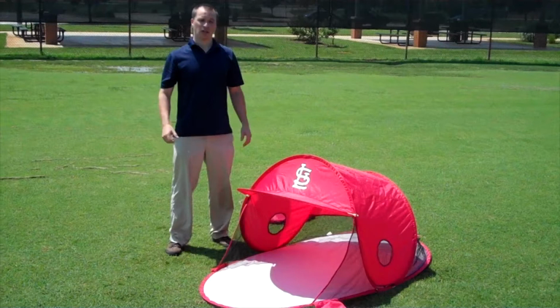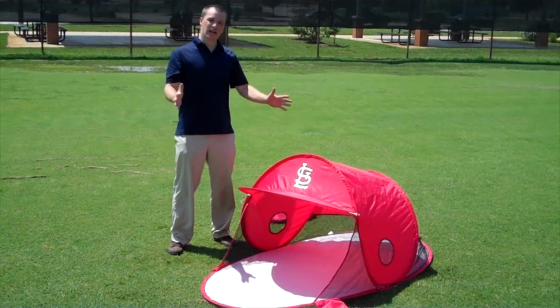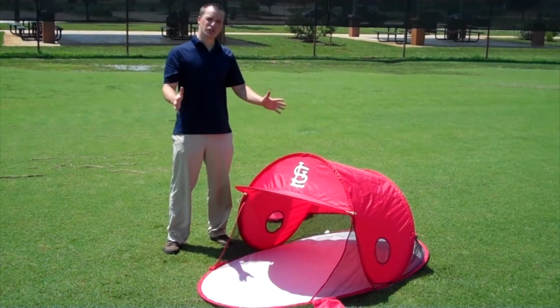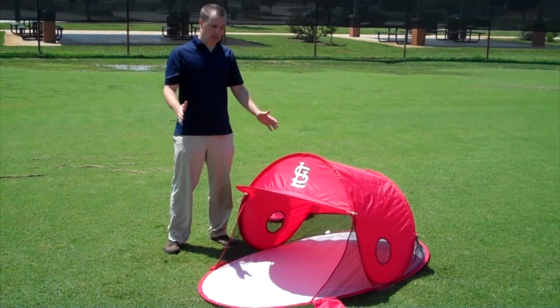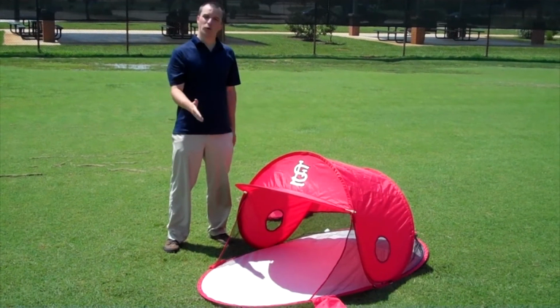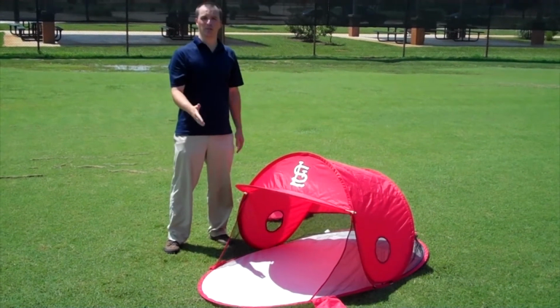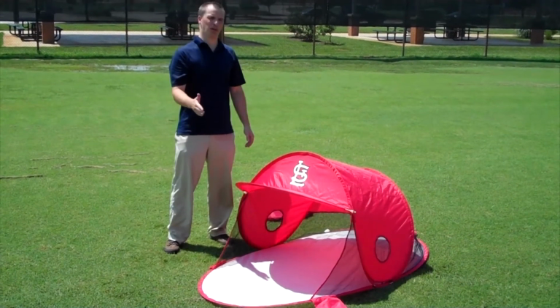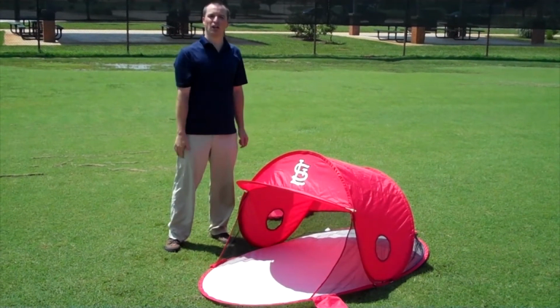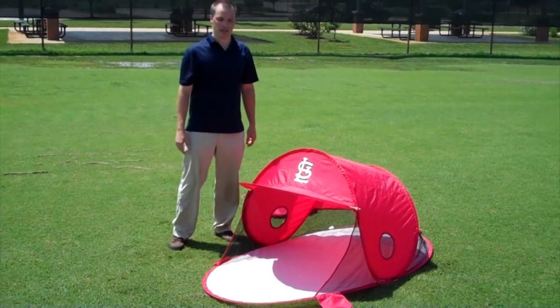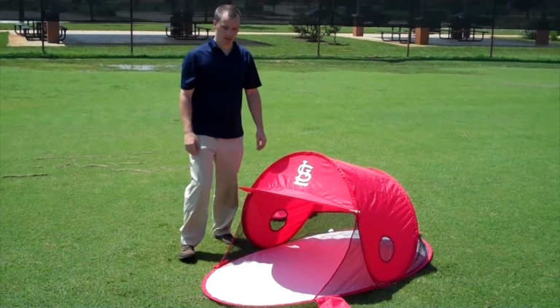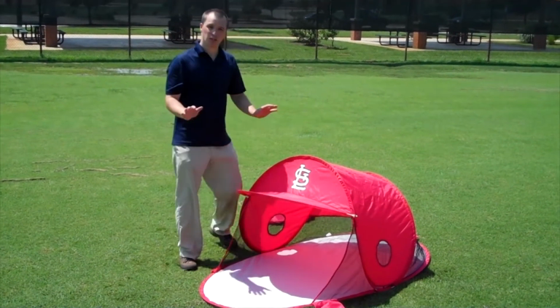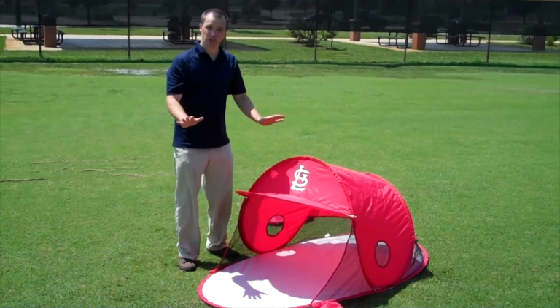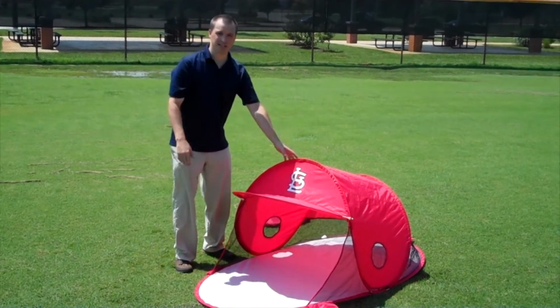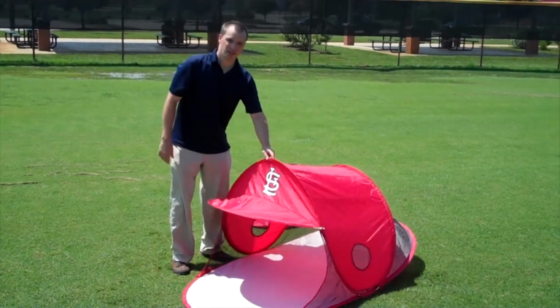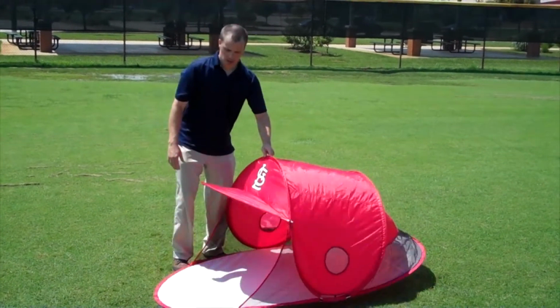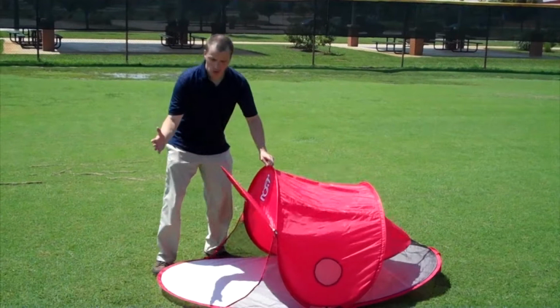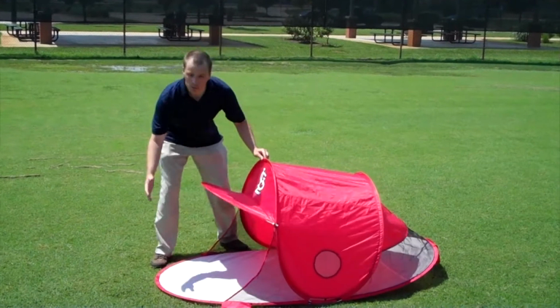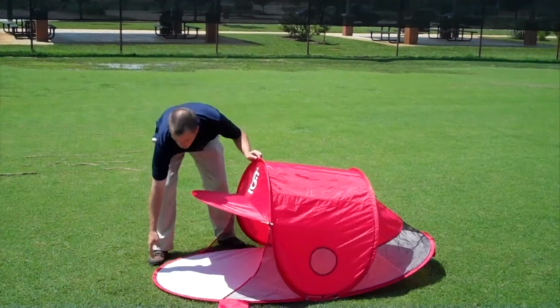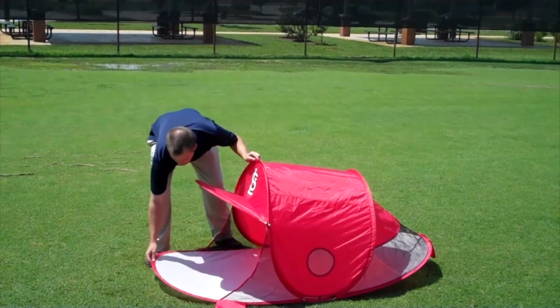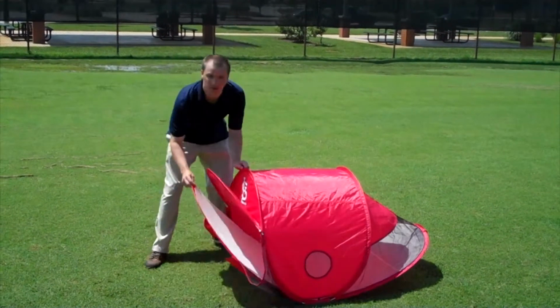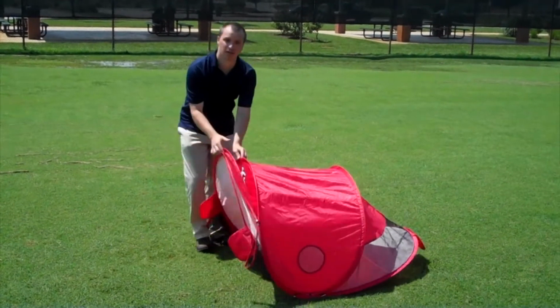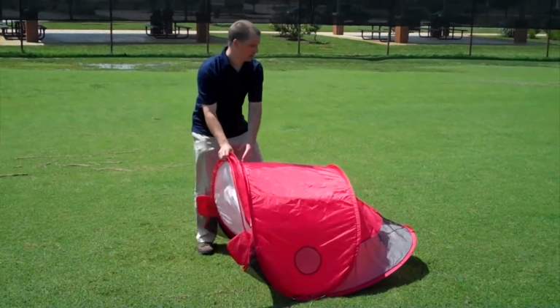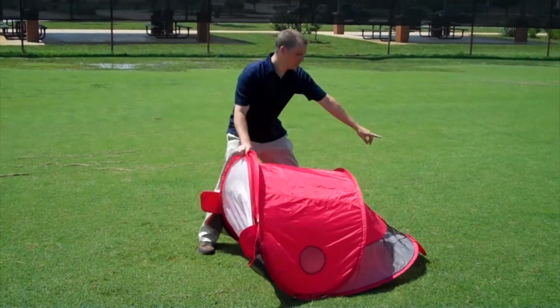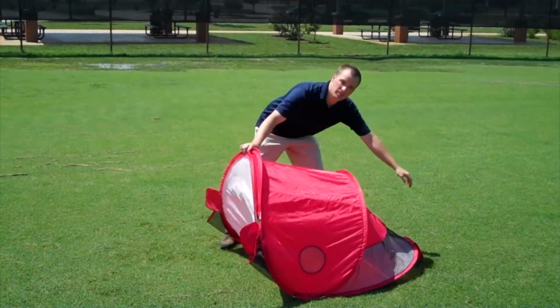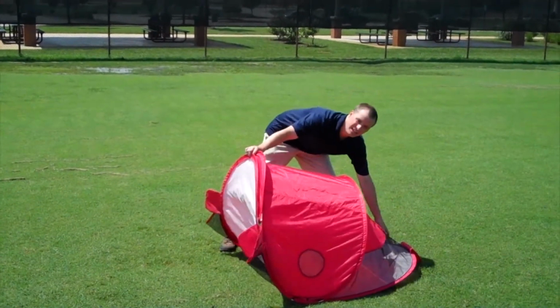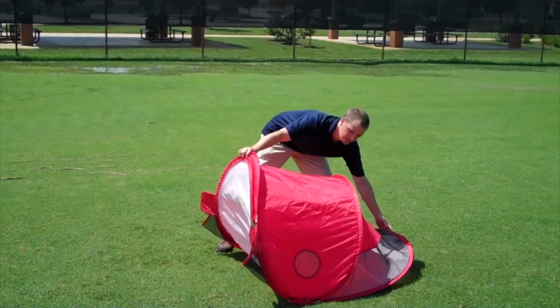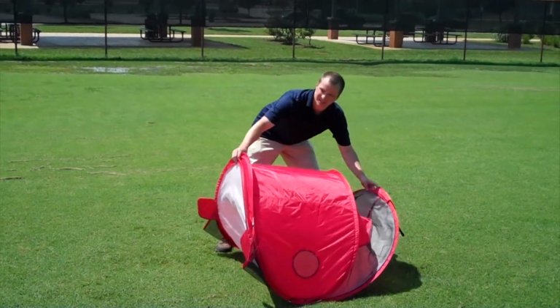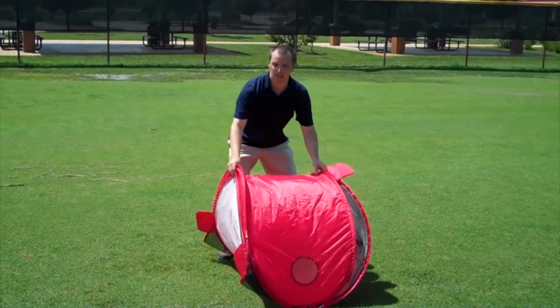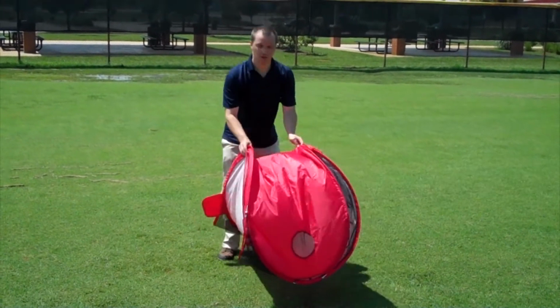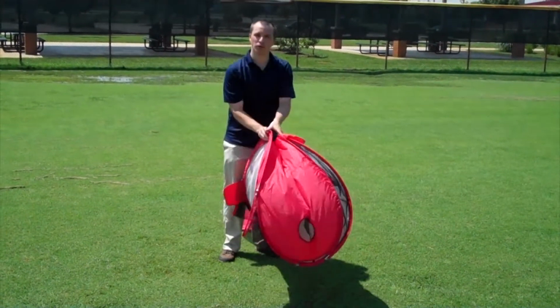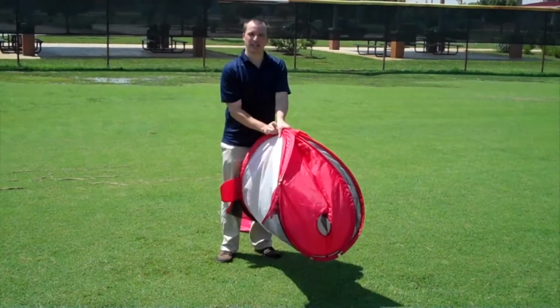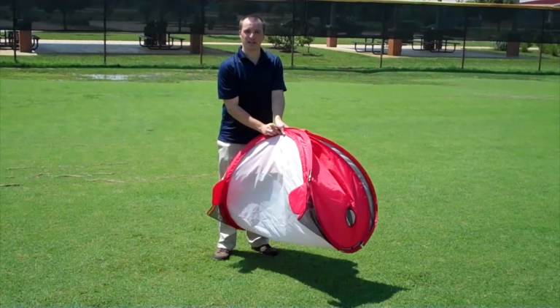Okay, now I'm going to show you how to fold up your pop fly helmet tent. It's pretty easy. Grab it from the front and from the back and kind of fold it up like a taco.